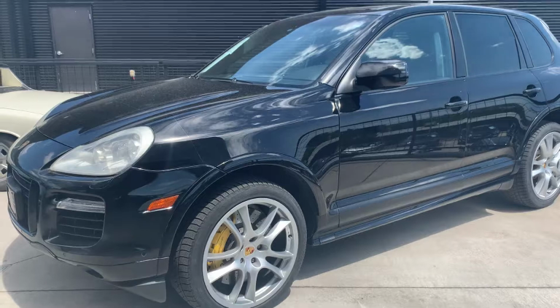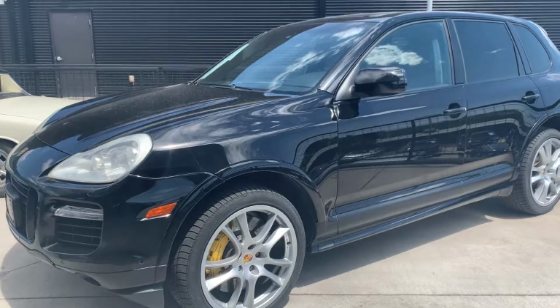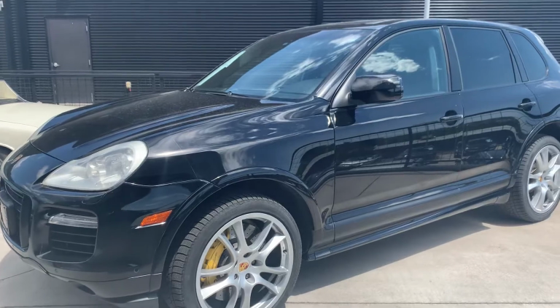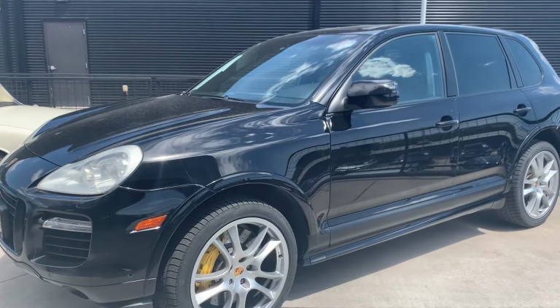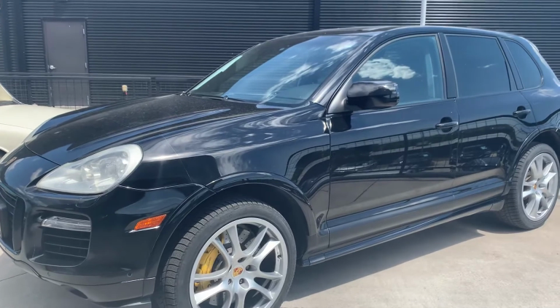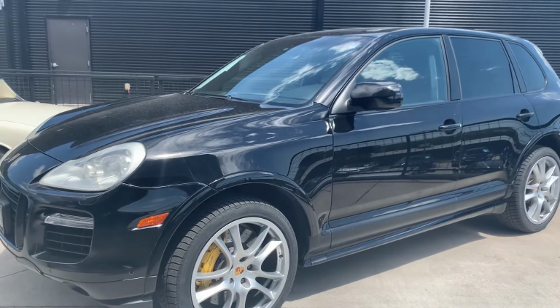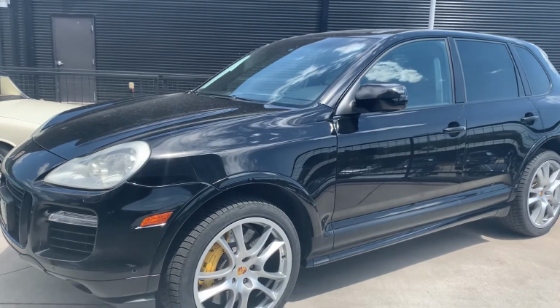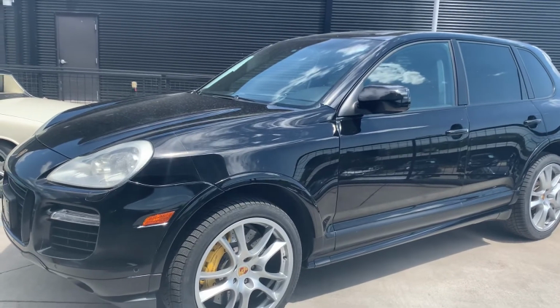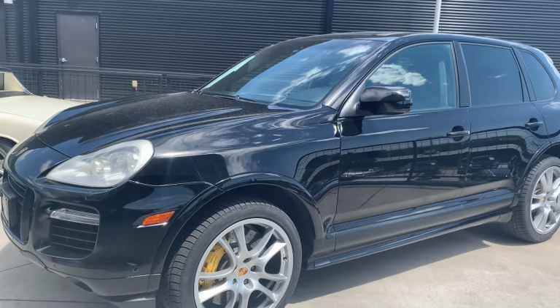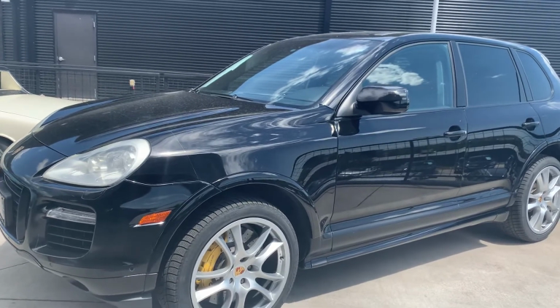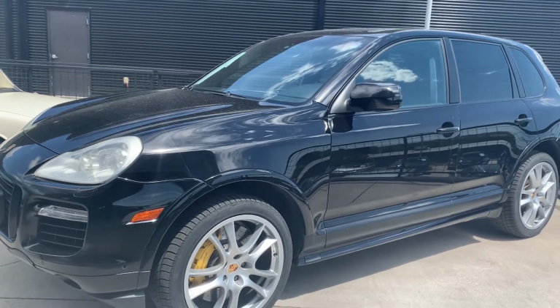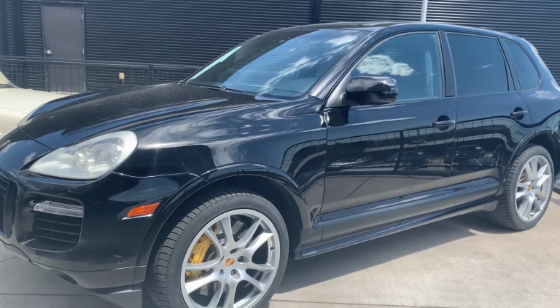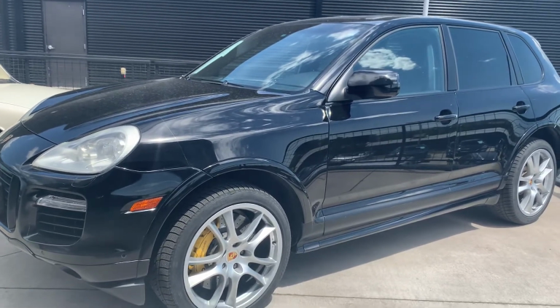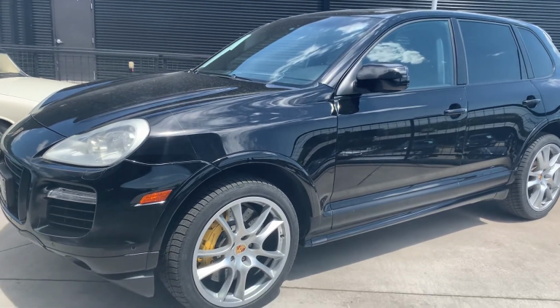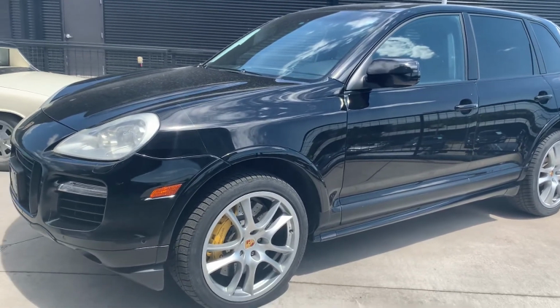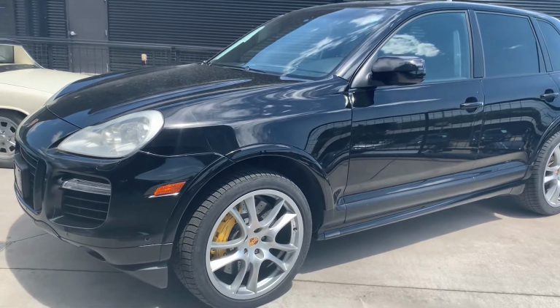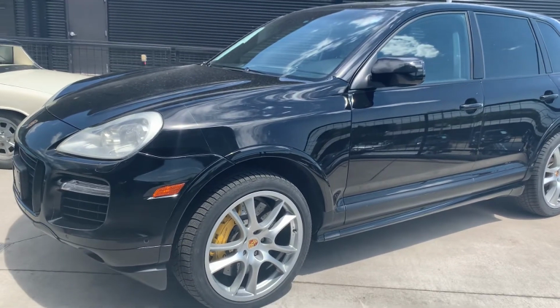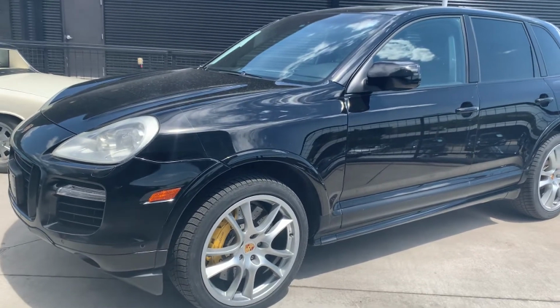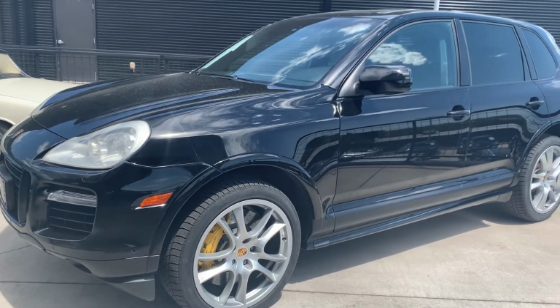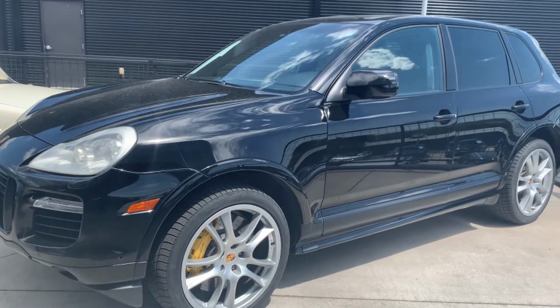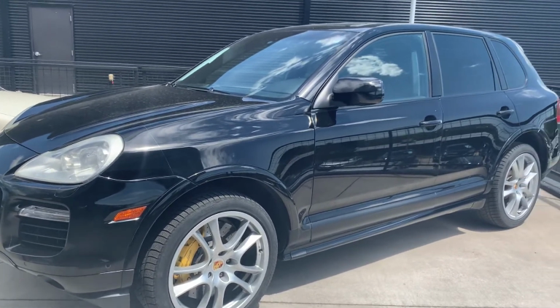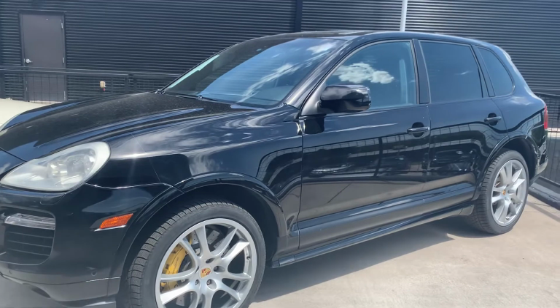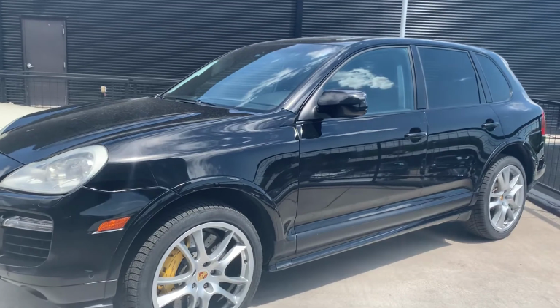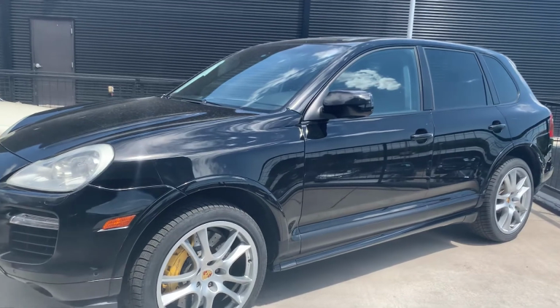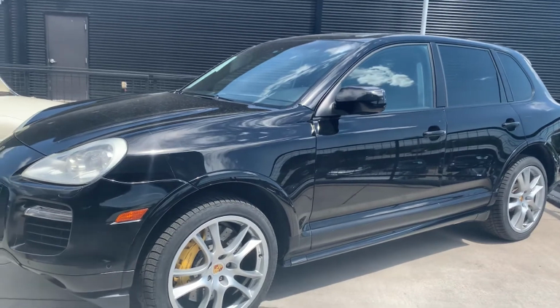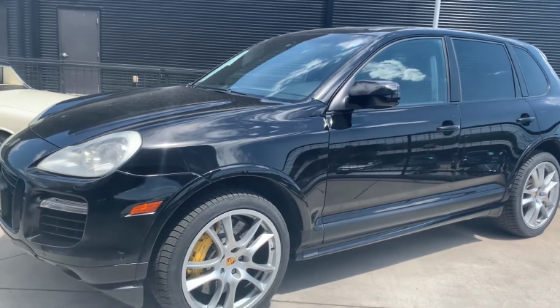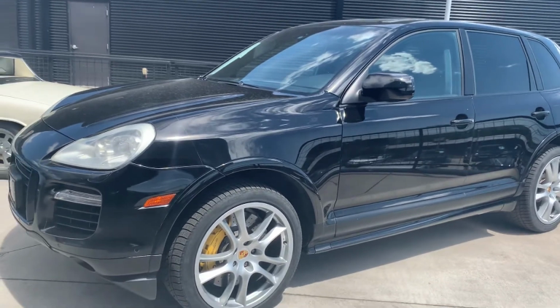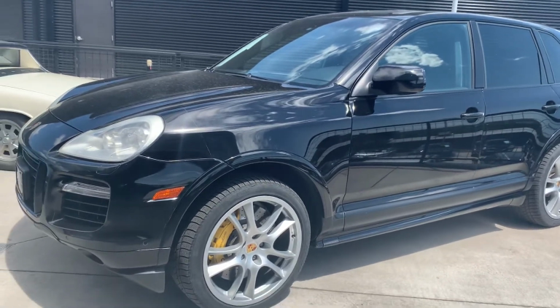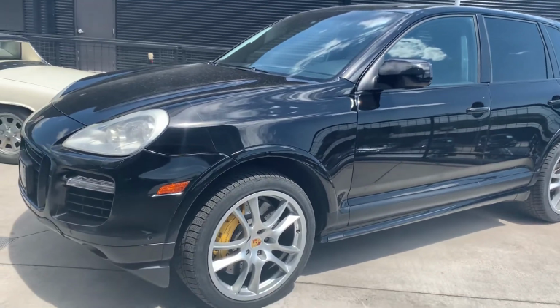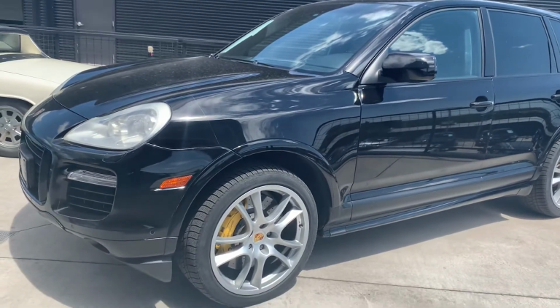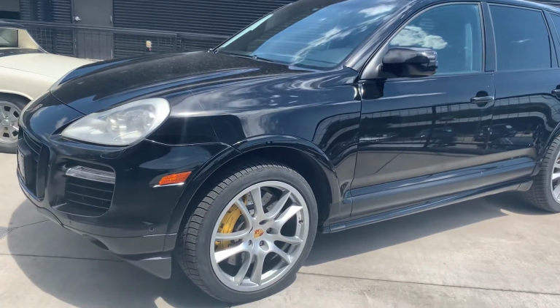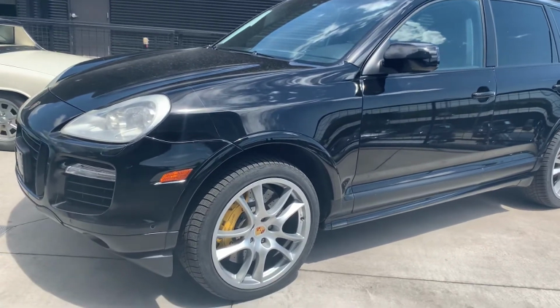This is Nancy from Porsche Colorado Springs, coming at you today with this beautiful 2009 brand new to the classic edition of a Cayenne.